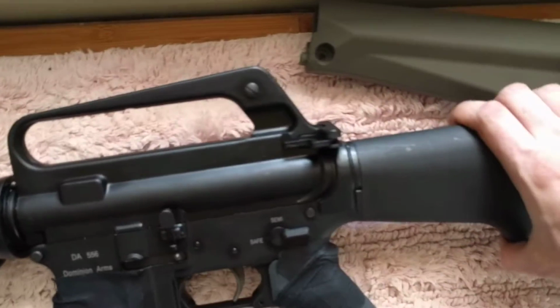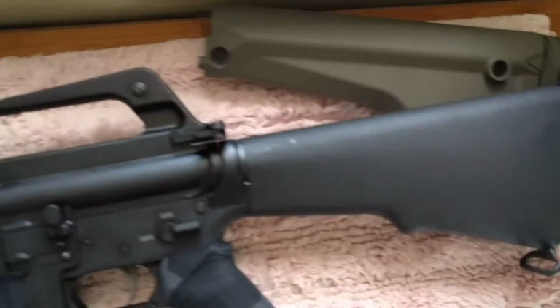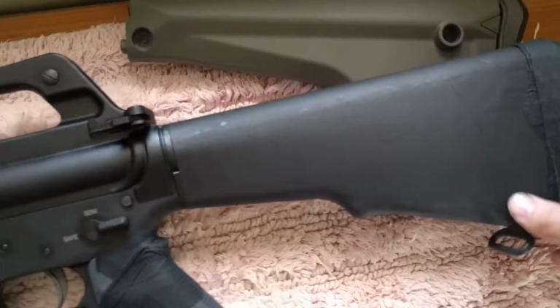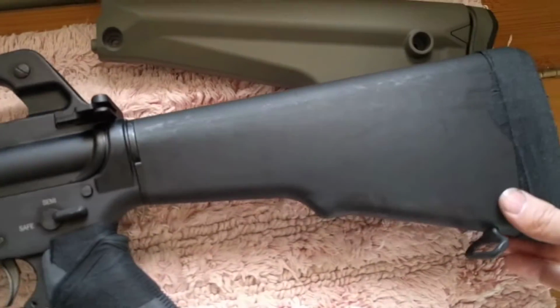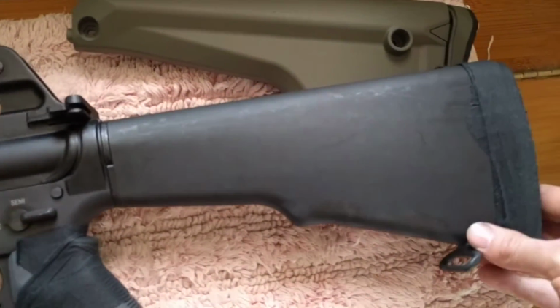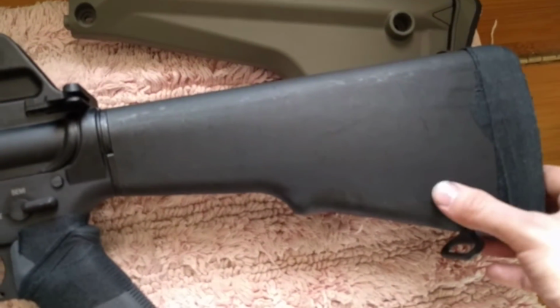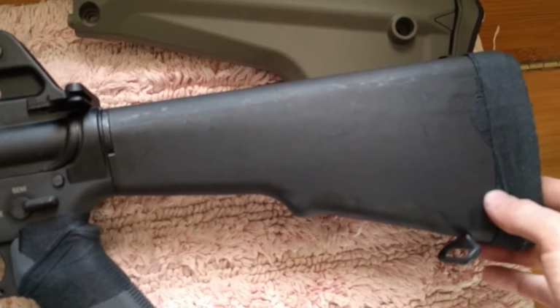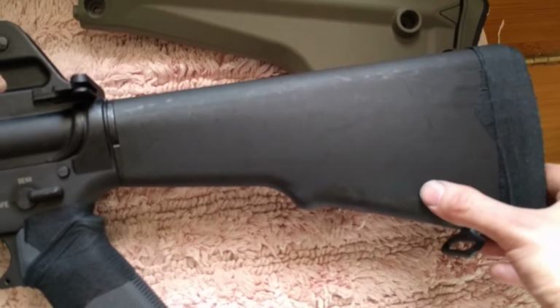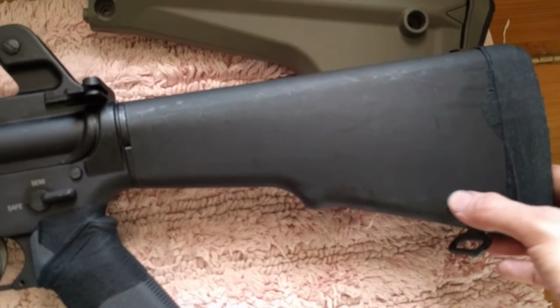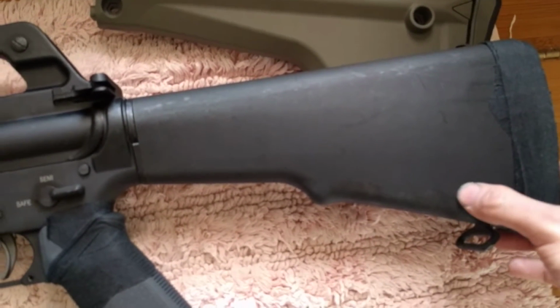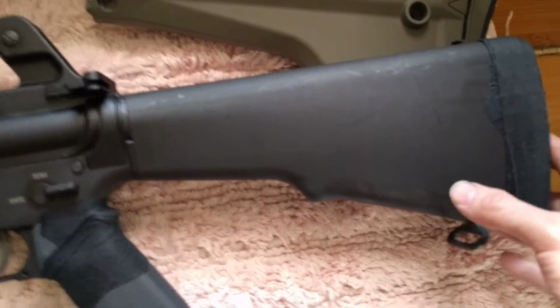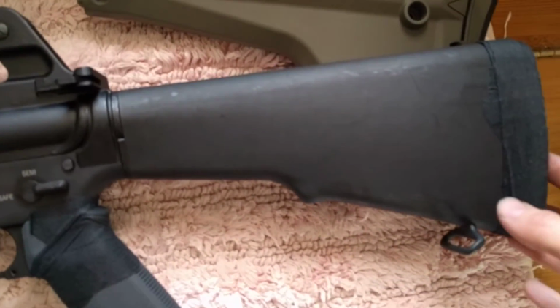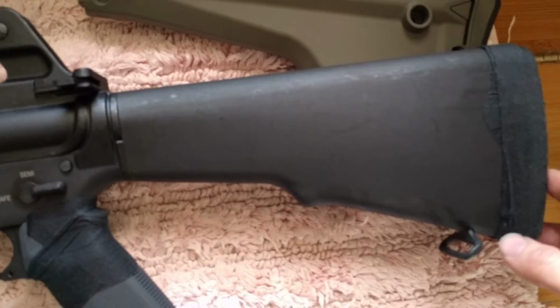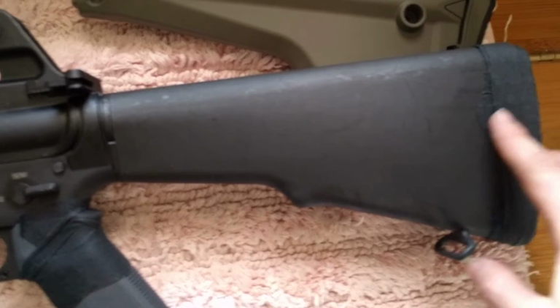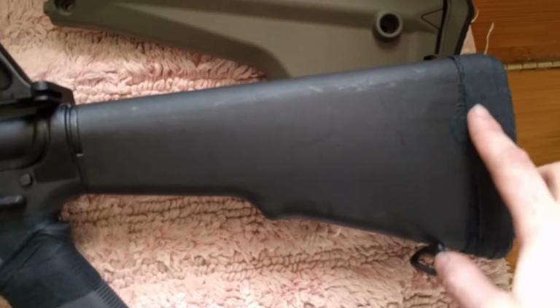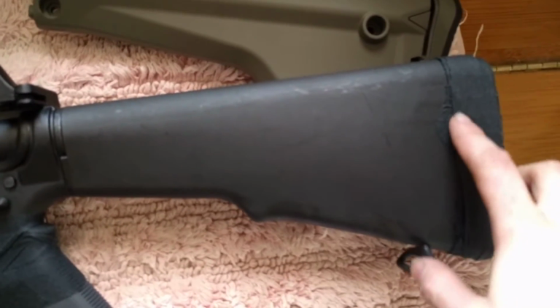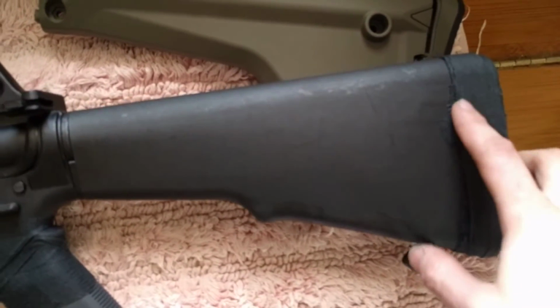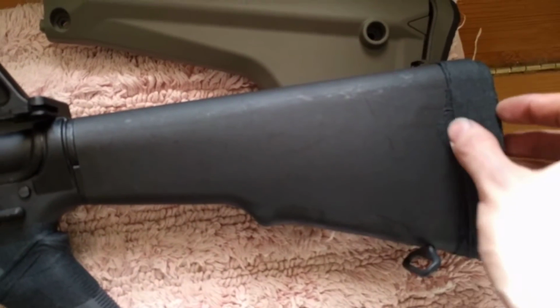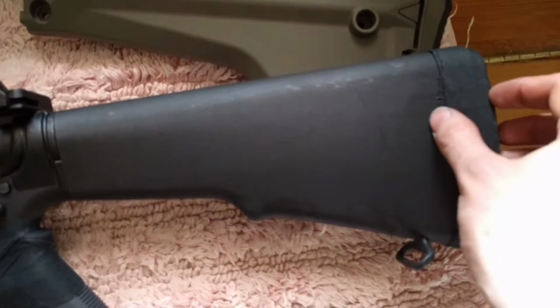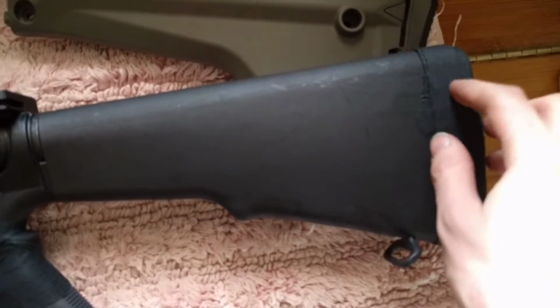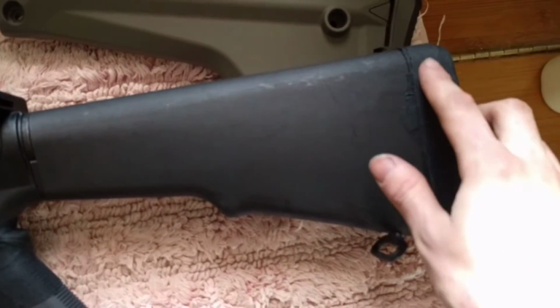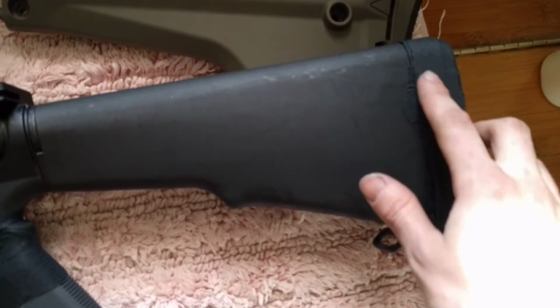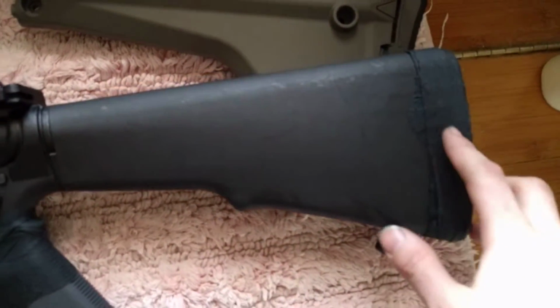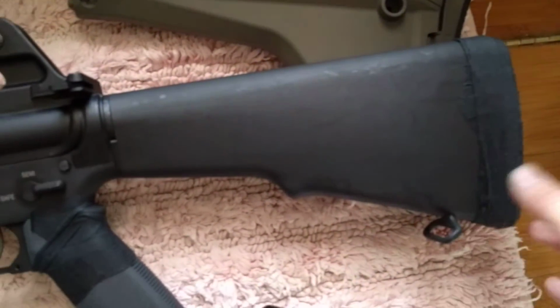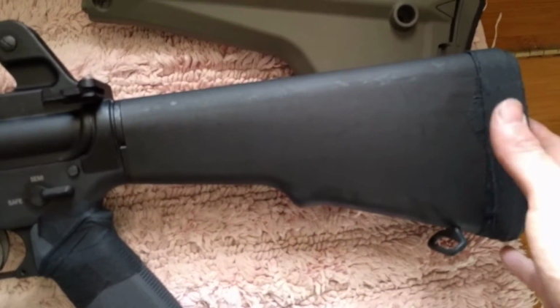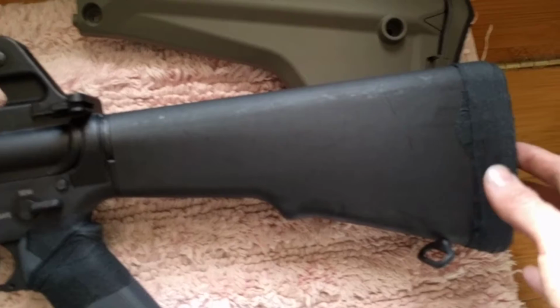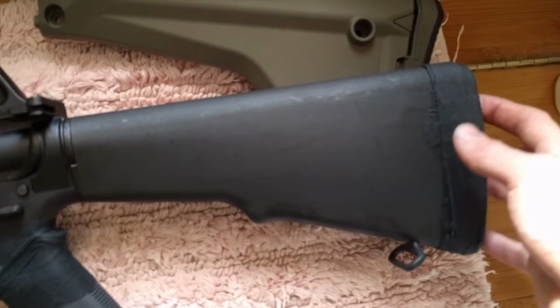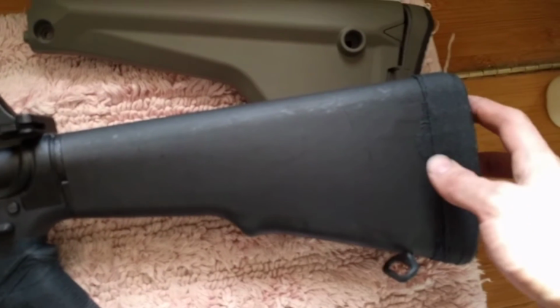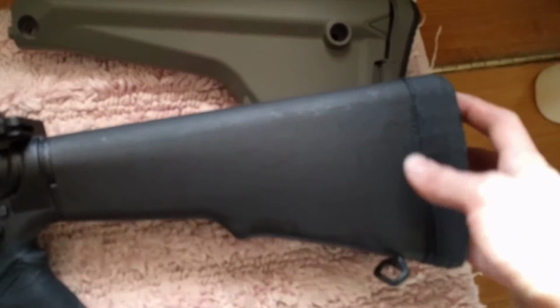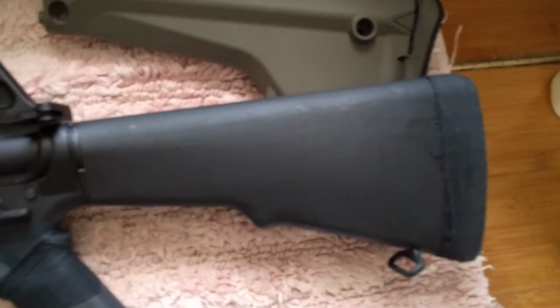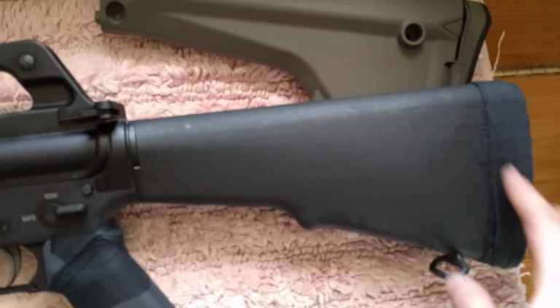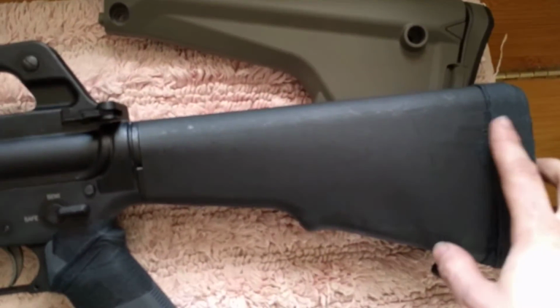It's got a different looking A1 stock to it — this is not an A2. It does not have a little gap in the back. It just sticks right on there and you screw it directly to it. No gap.